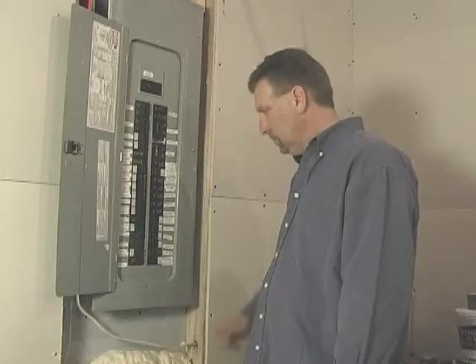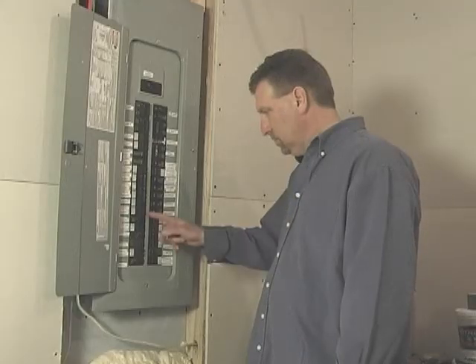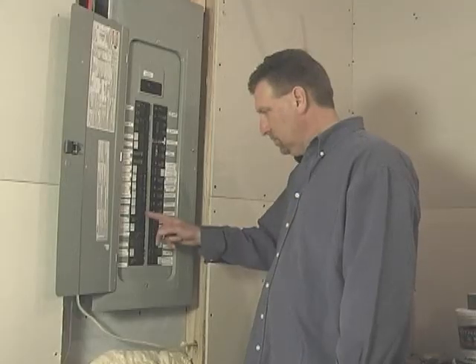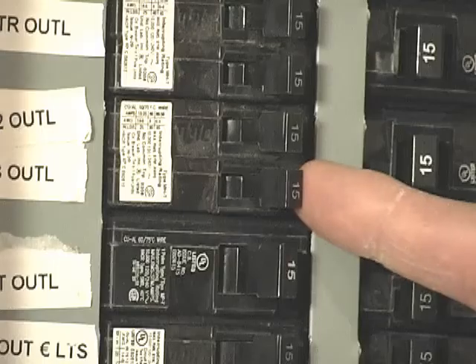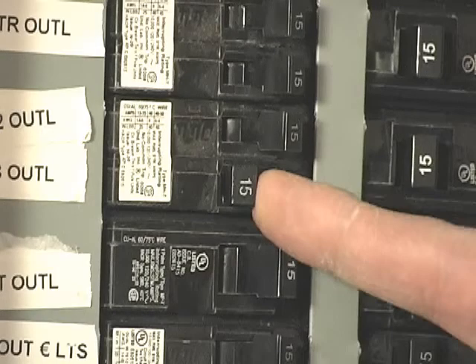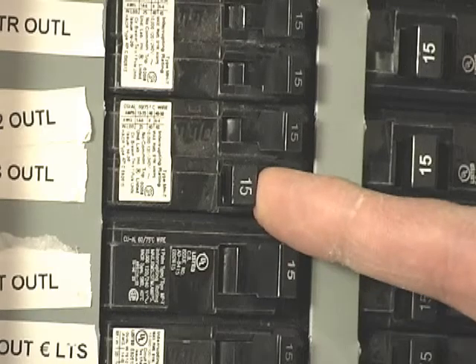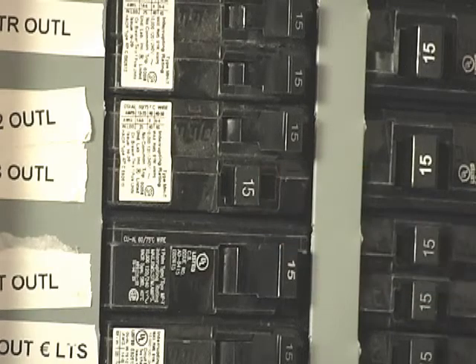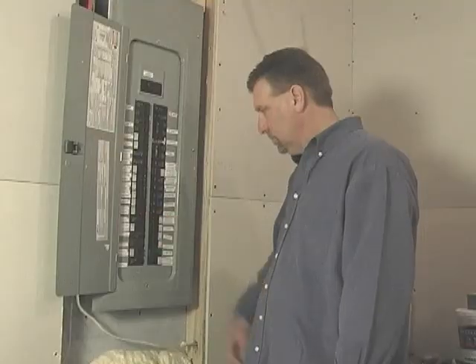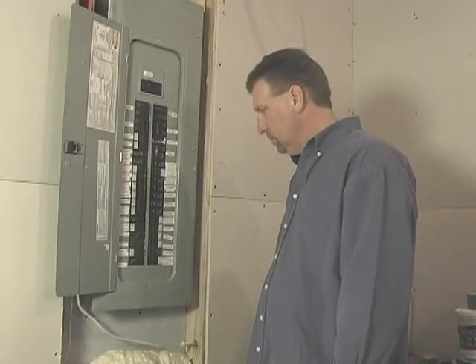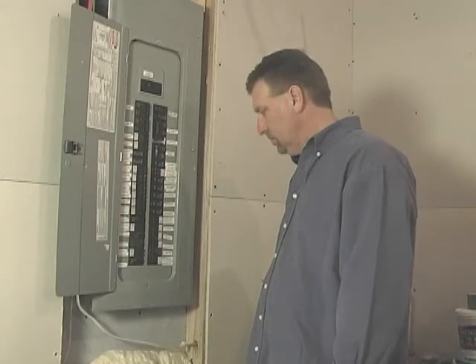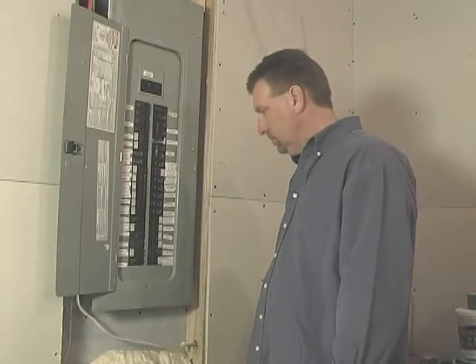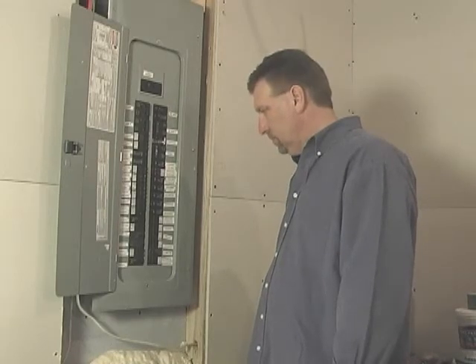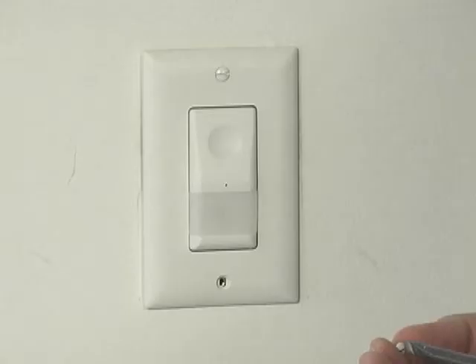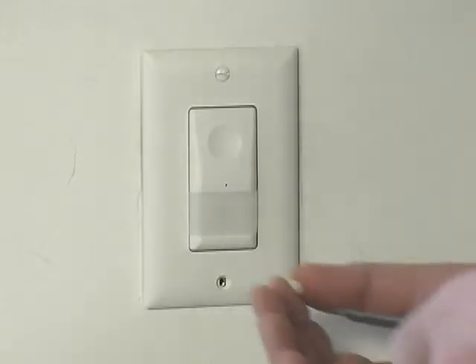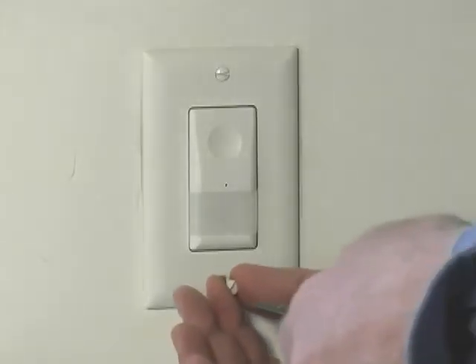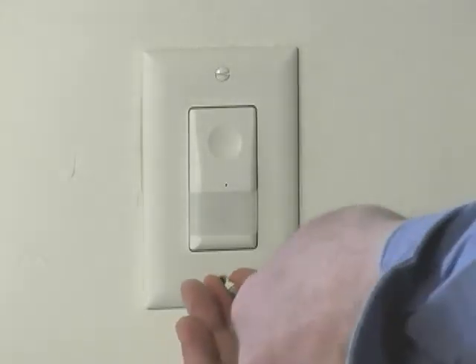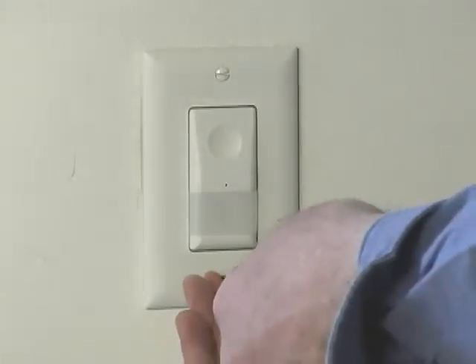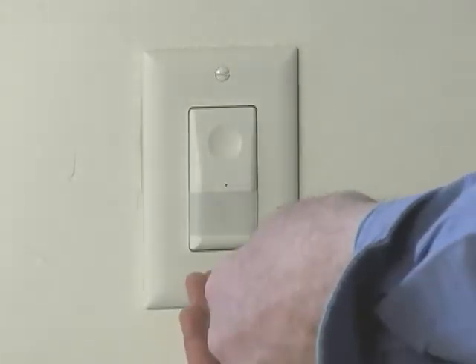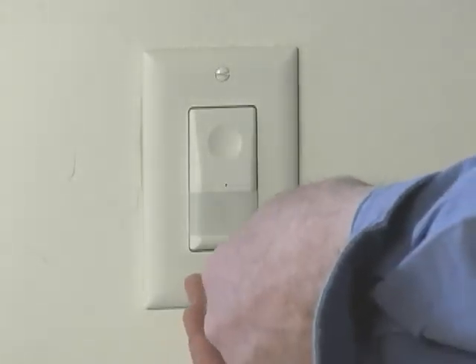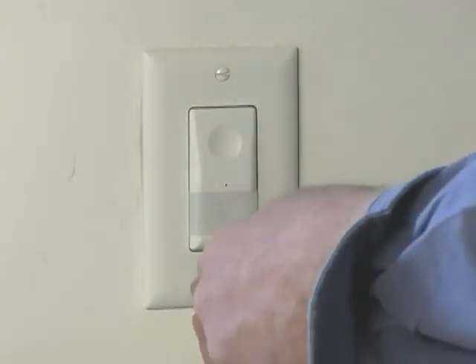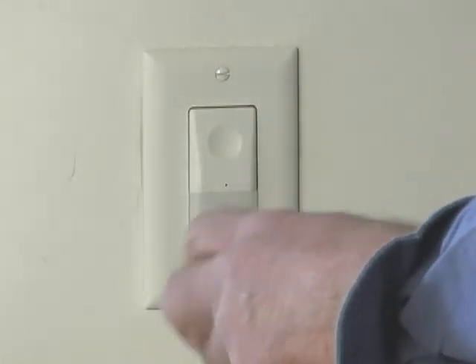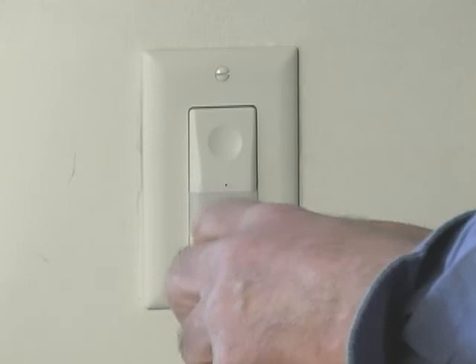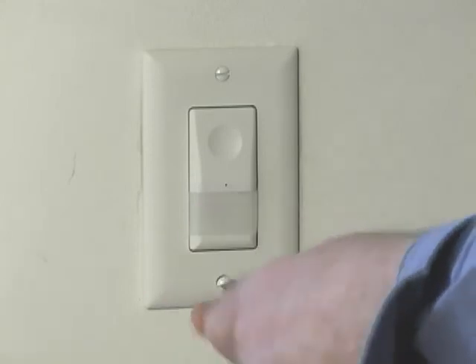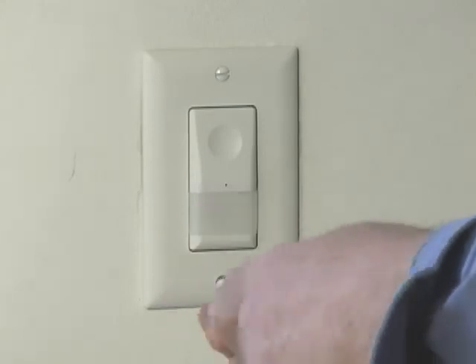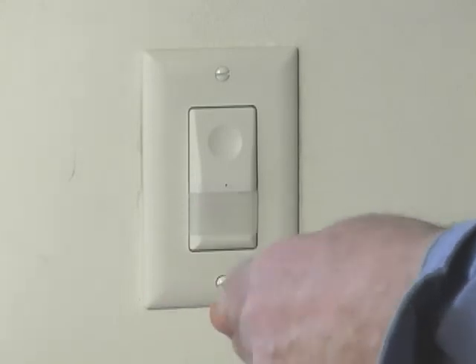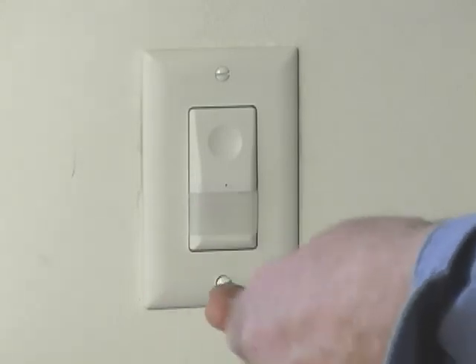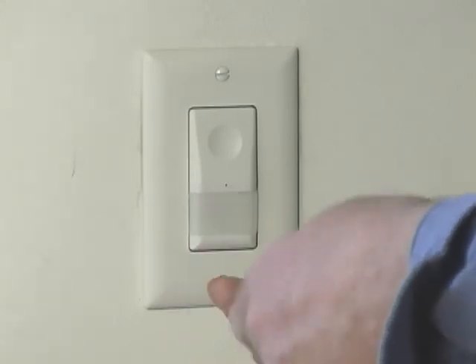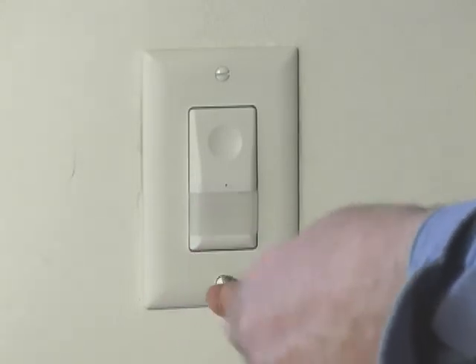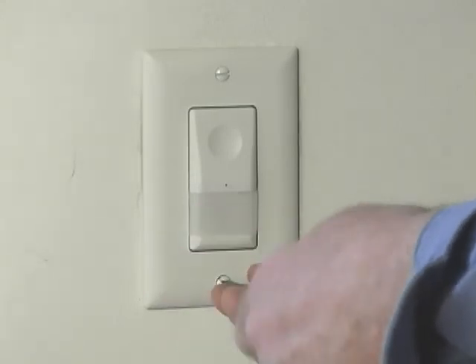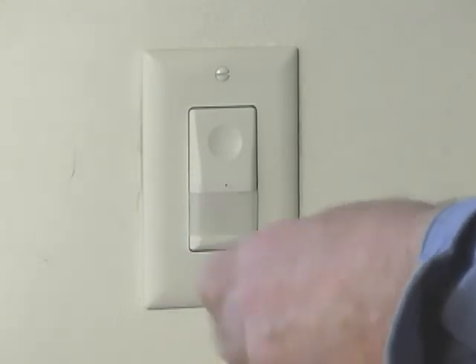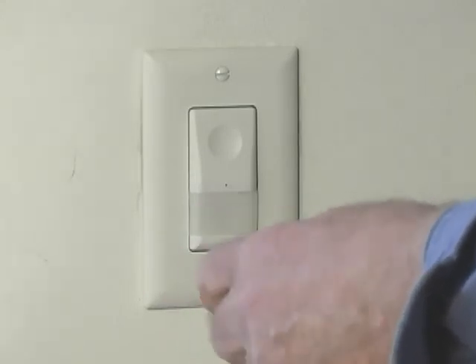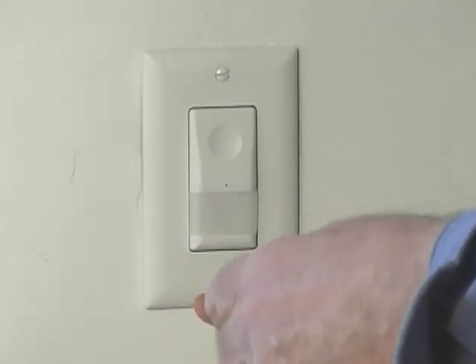Make sure you turn the power off at the electrical panel, and make sure you have the right circuit. Now that I've installed the sensor, I'll just finish screwing in the plate, and I'm done.